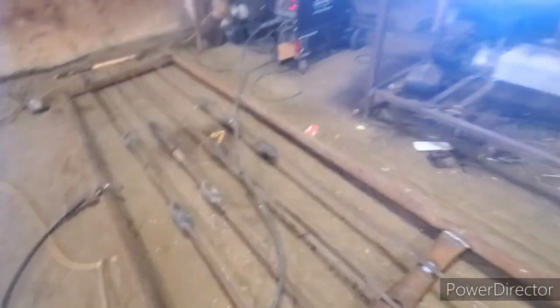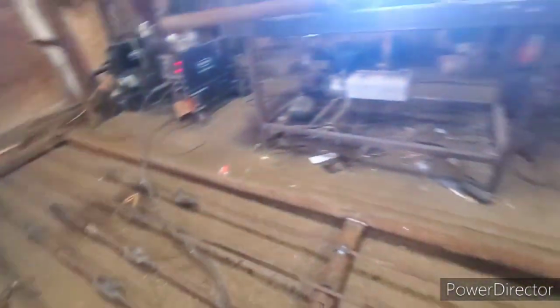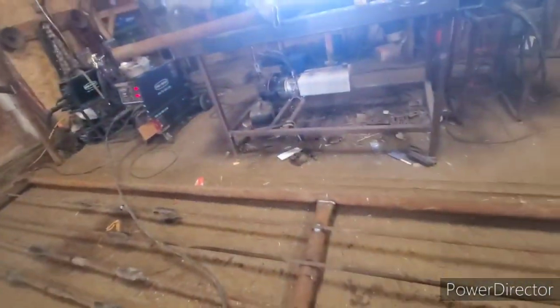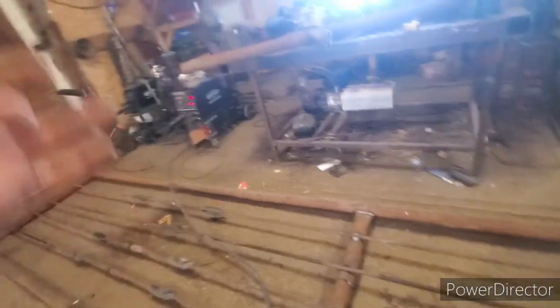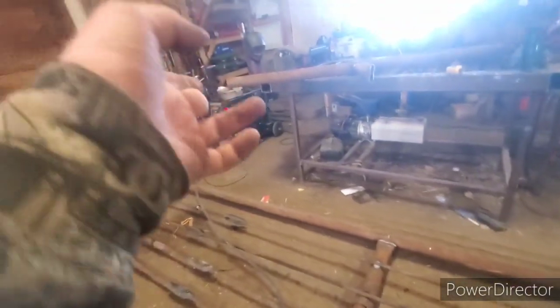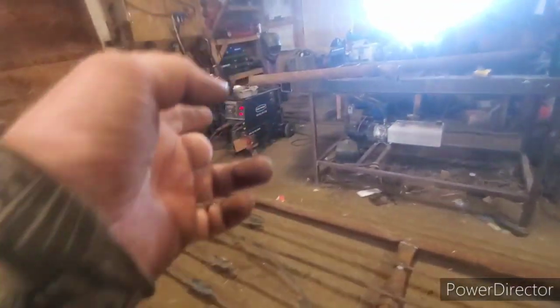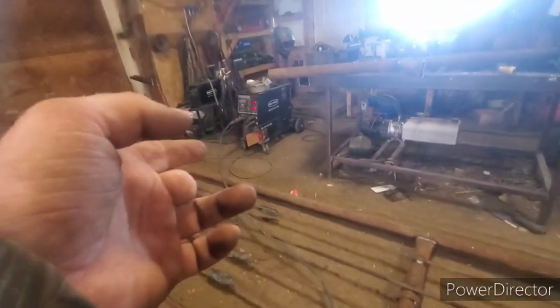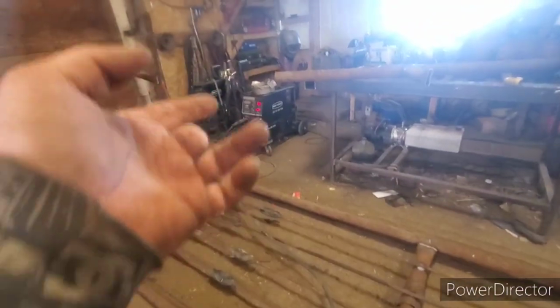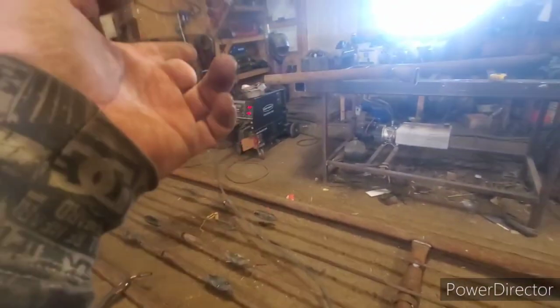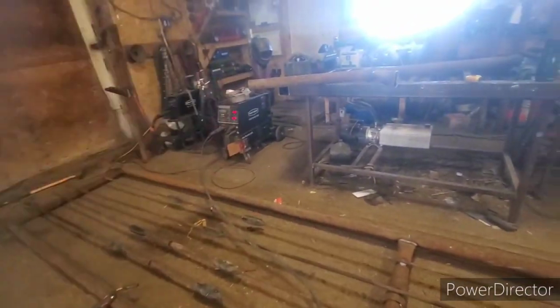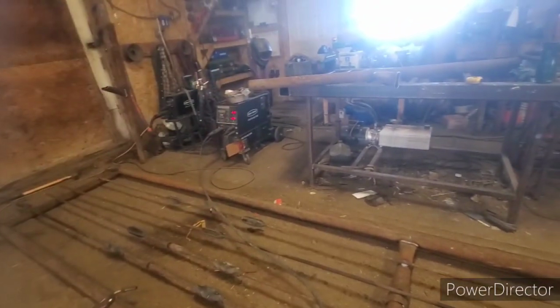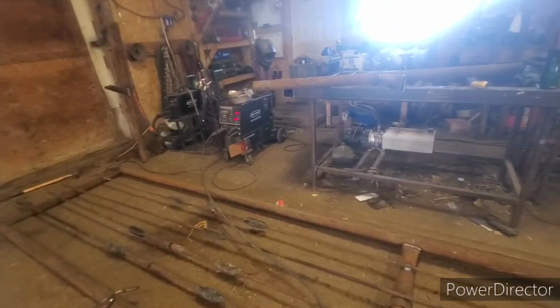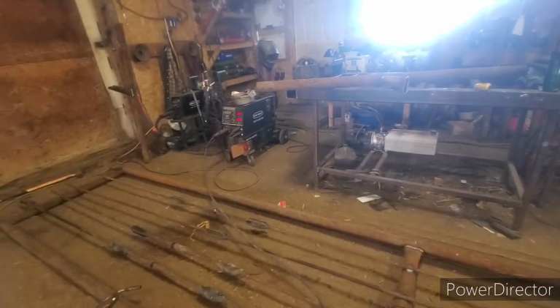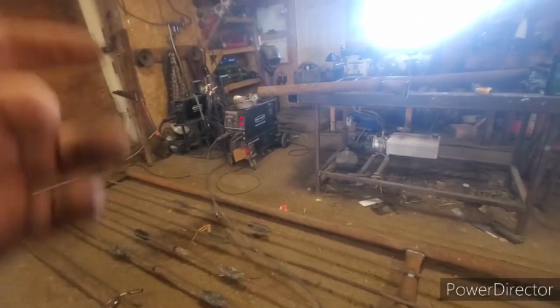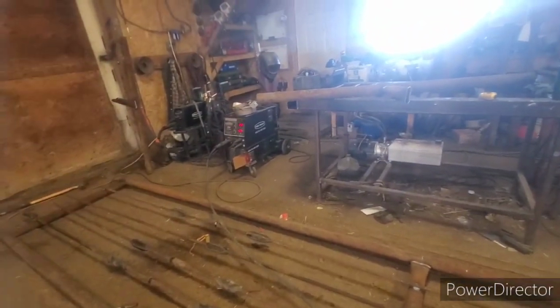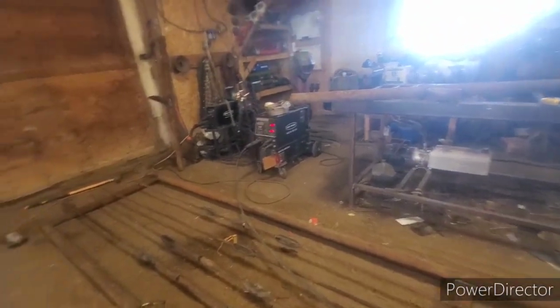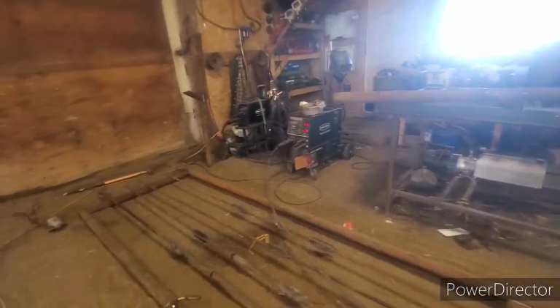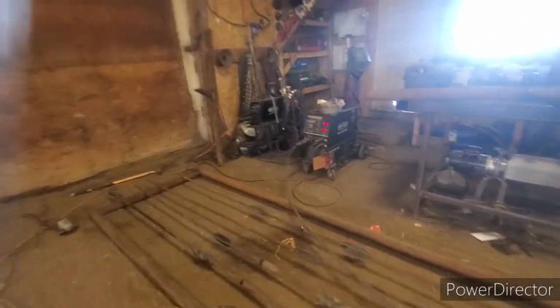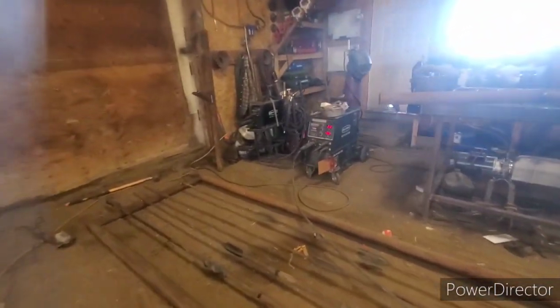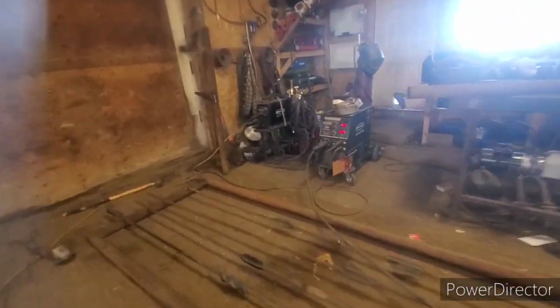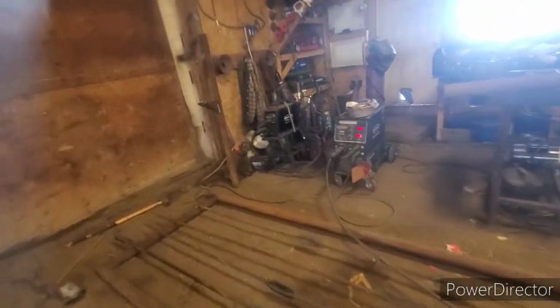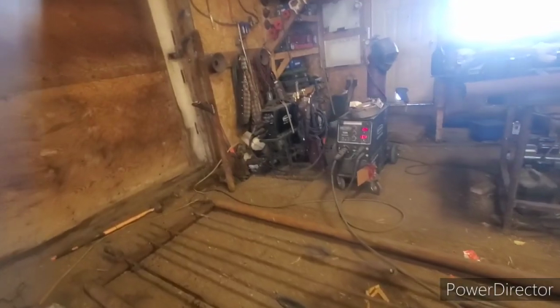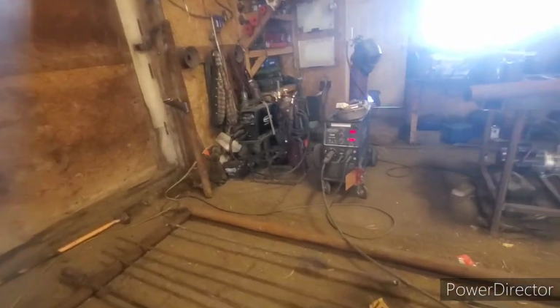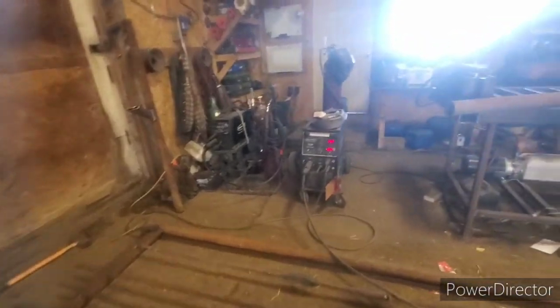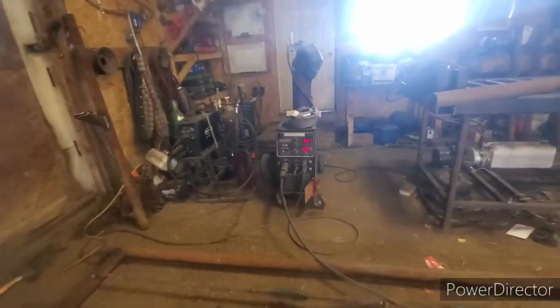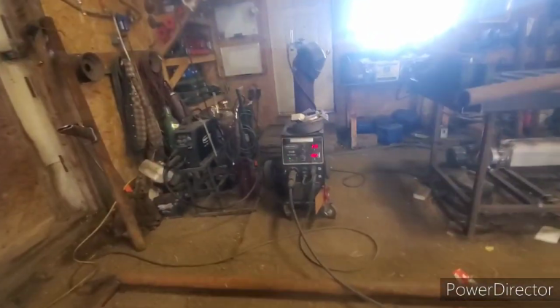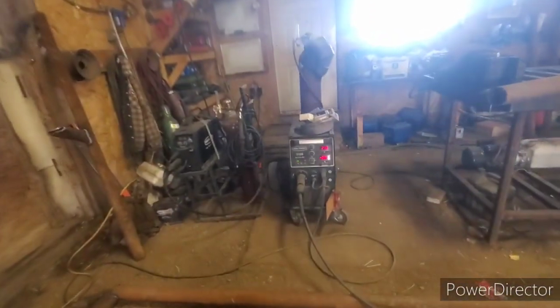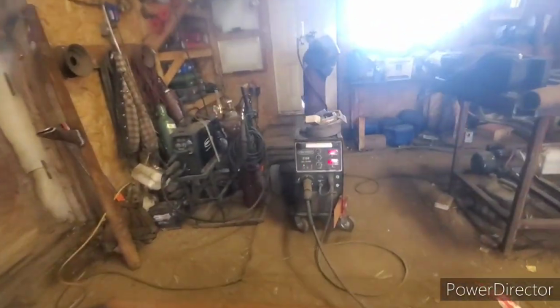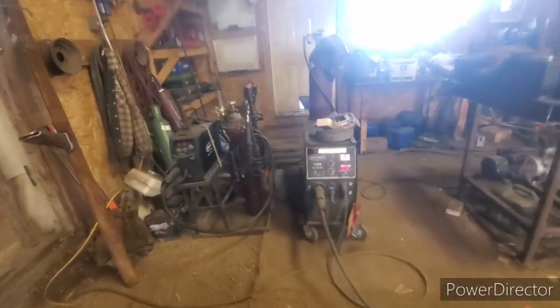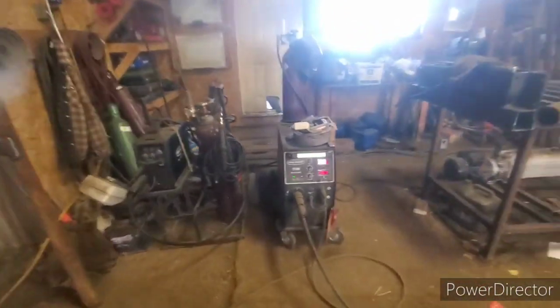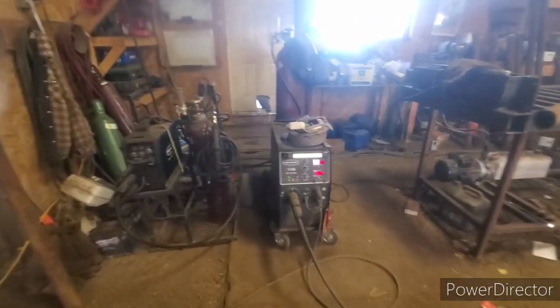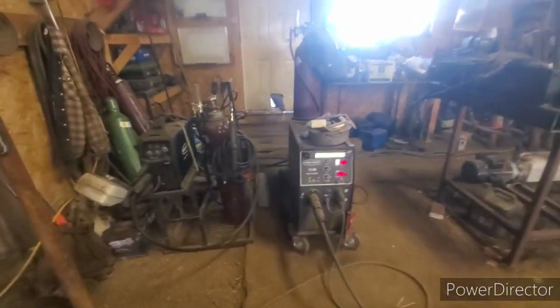That's what we're using. We're running about 21 volts, C25 shield gas, 035 wire.